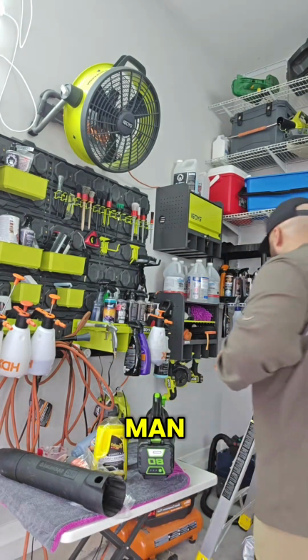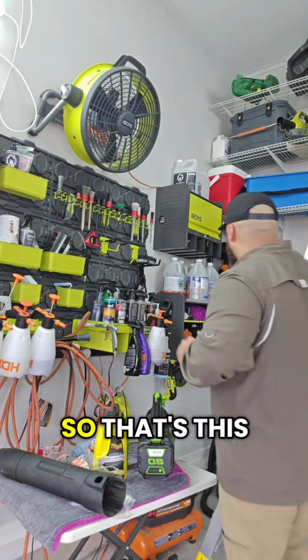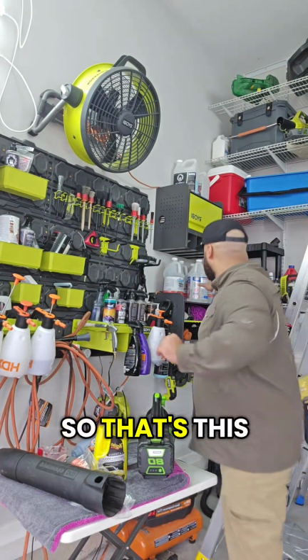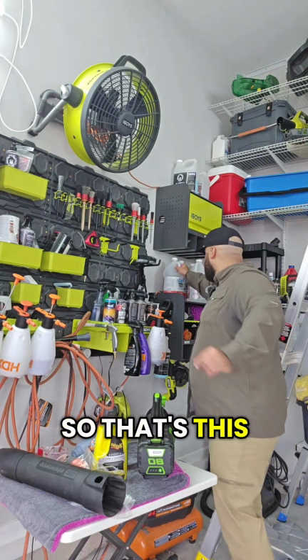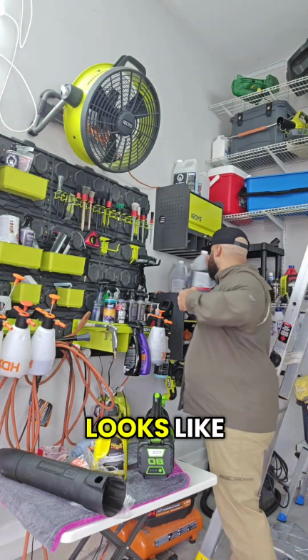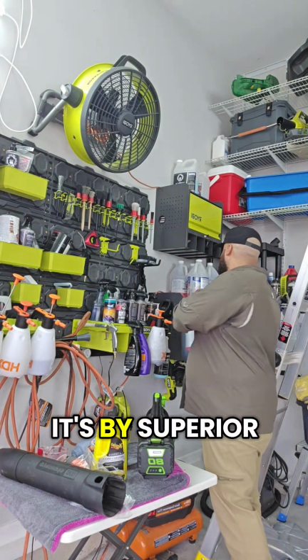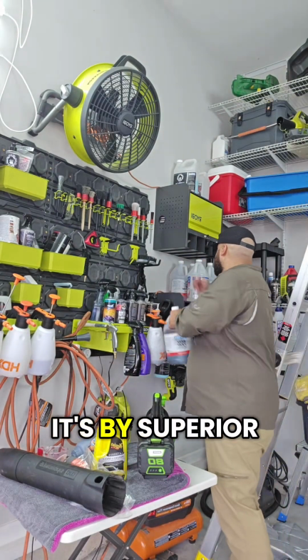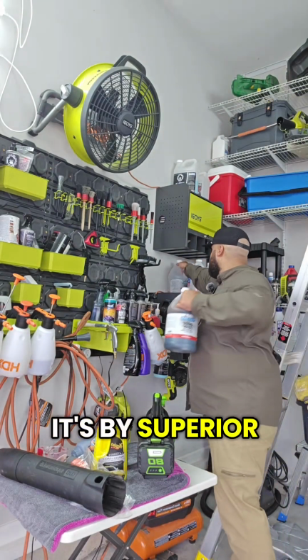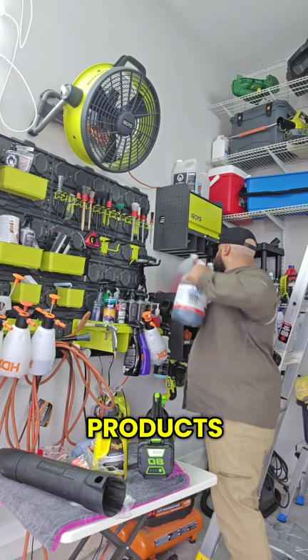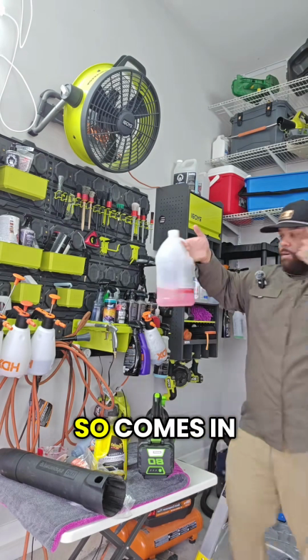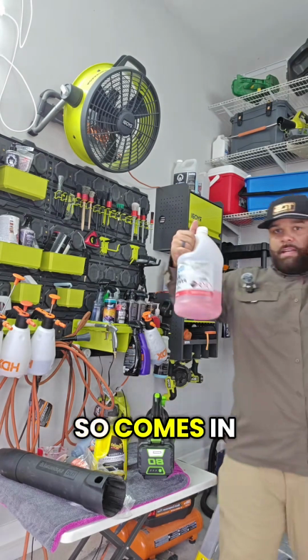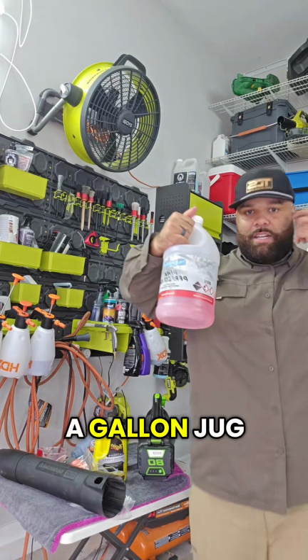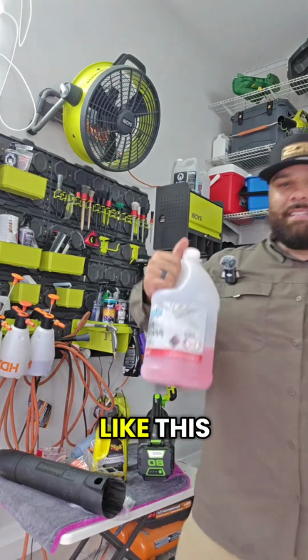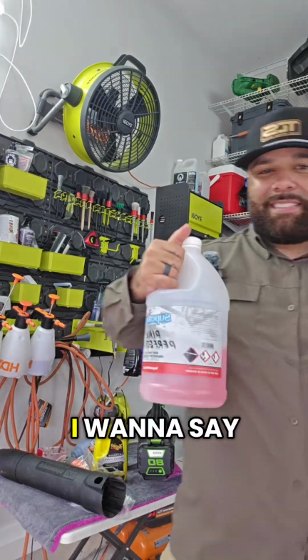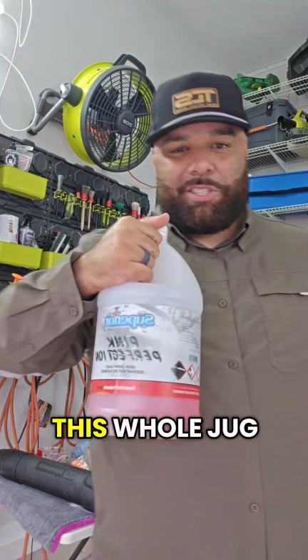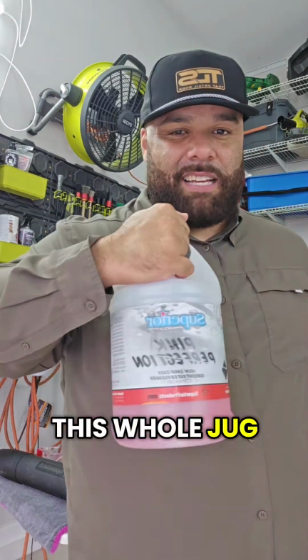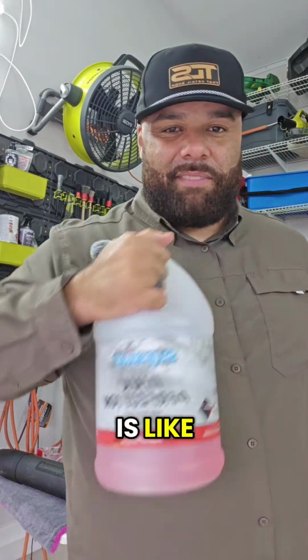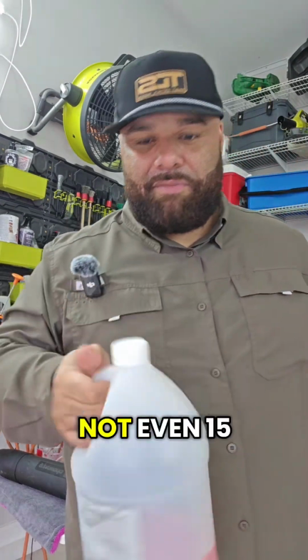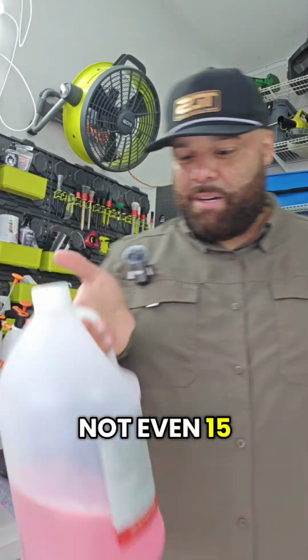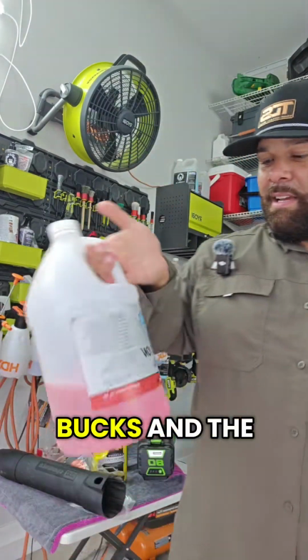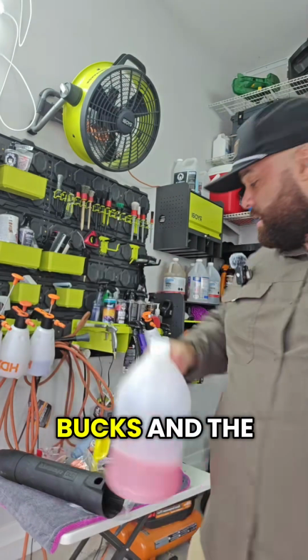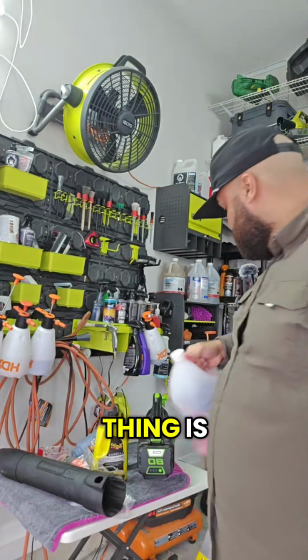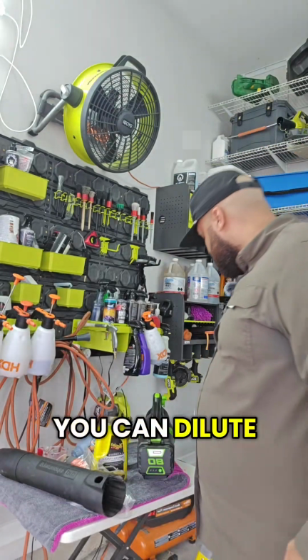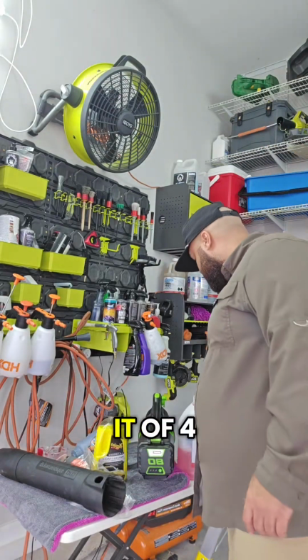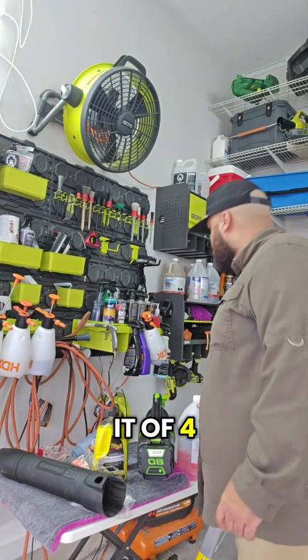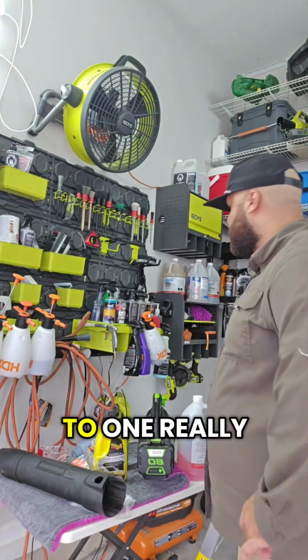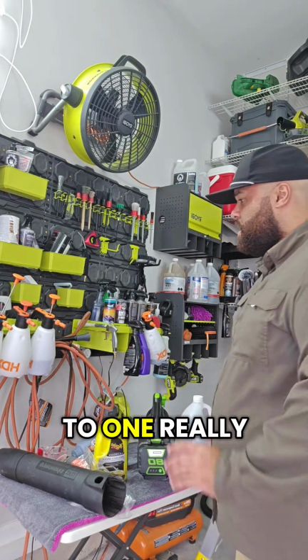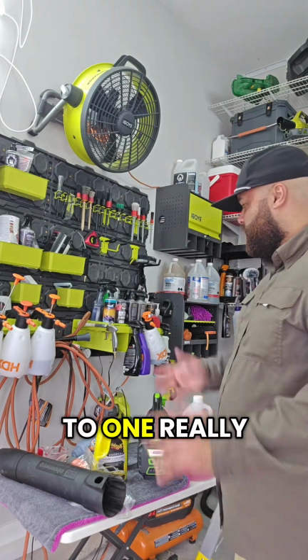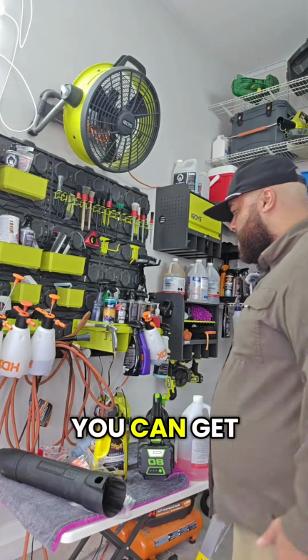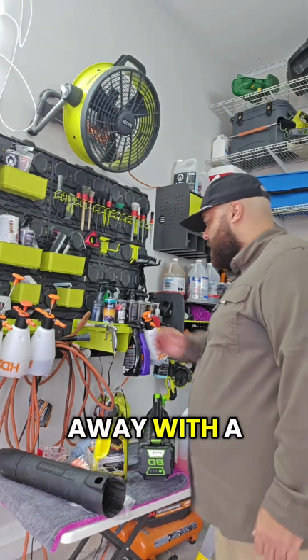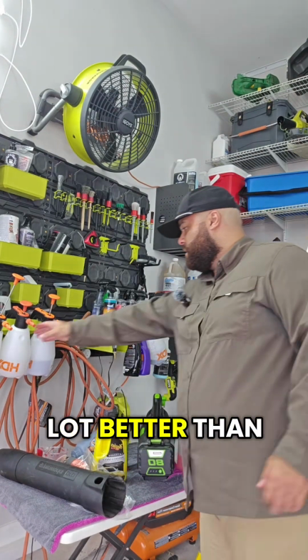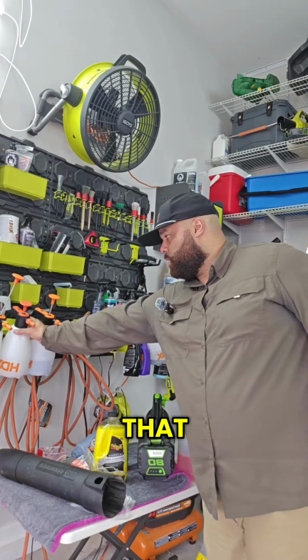This is what it looks like — it's by Superior Products. It comes in a gallon jug like this, and I want to say the whole jug is not even 15 bucks. The thing is, you can dilute it four to one, and really you can get away with a lot better than that.